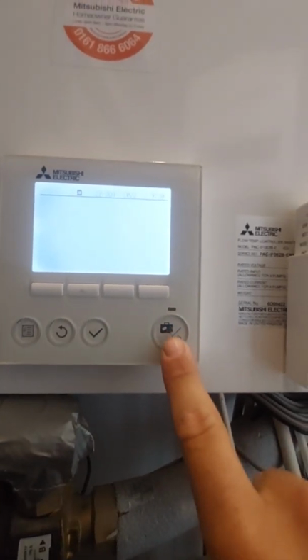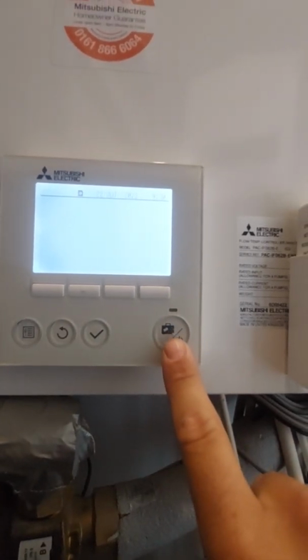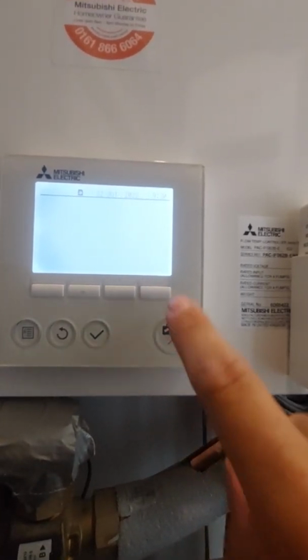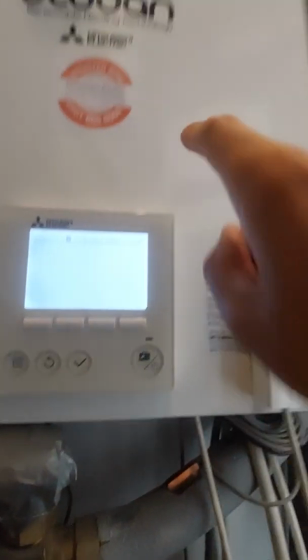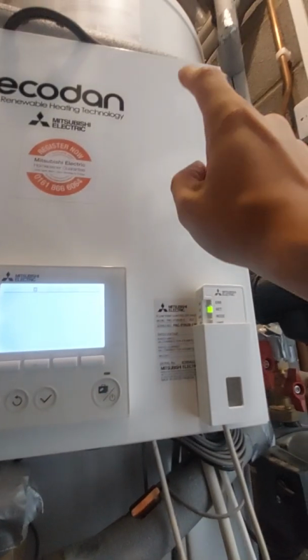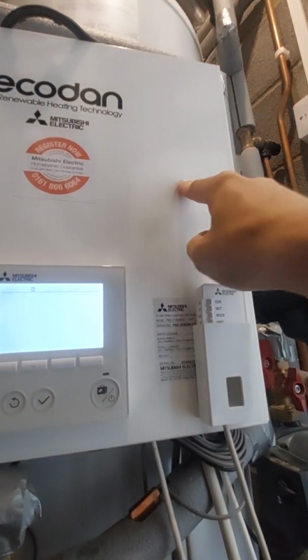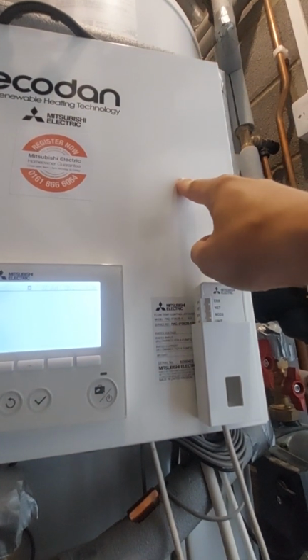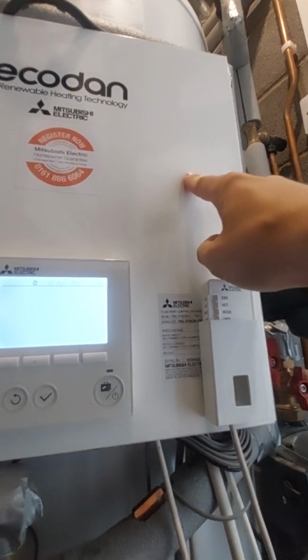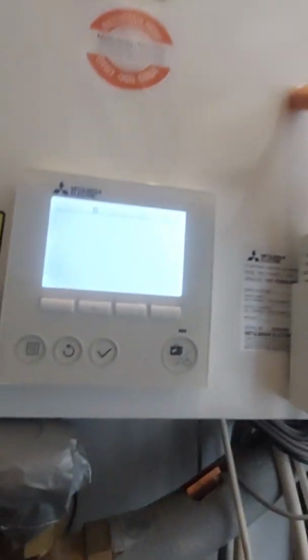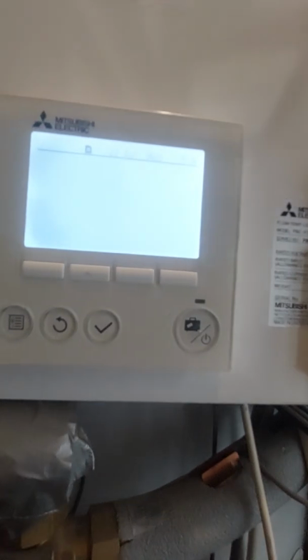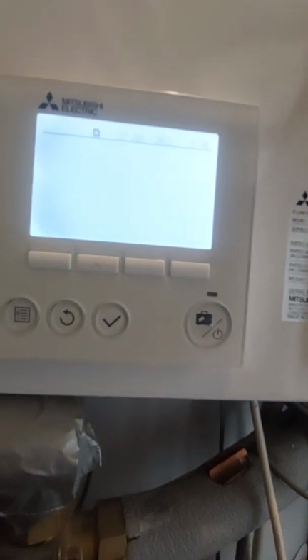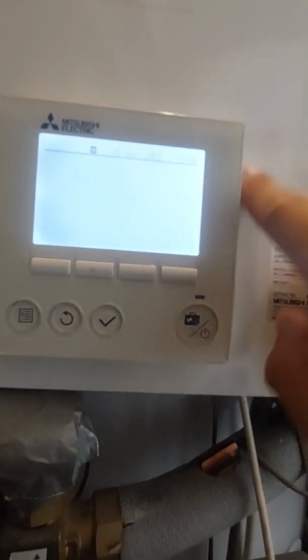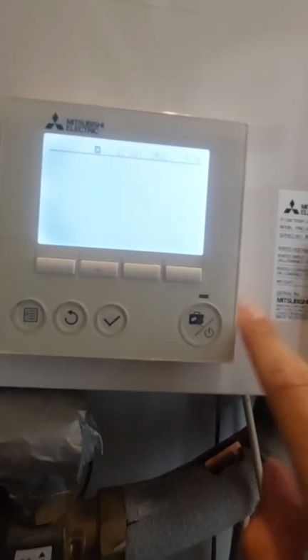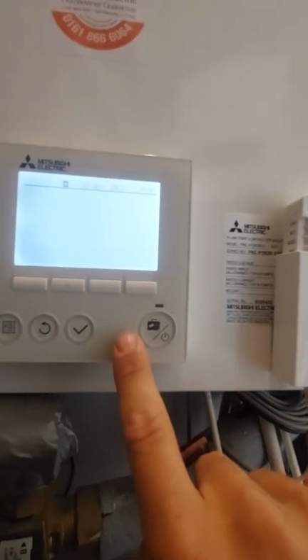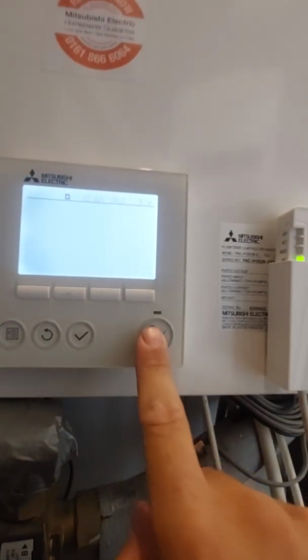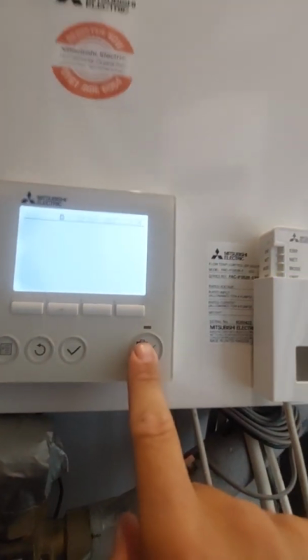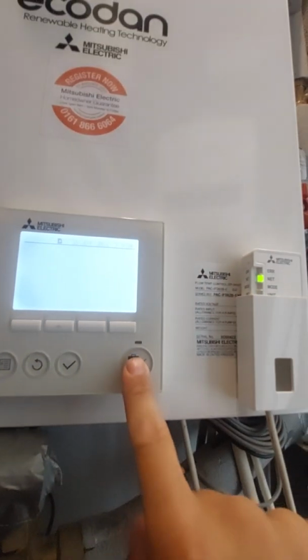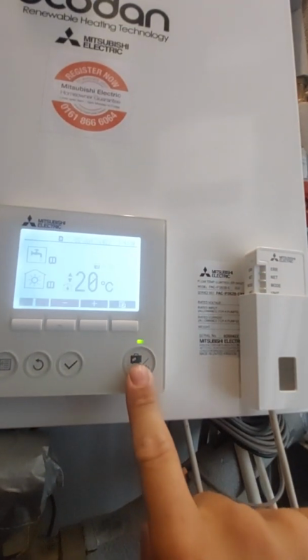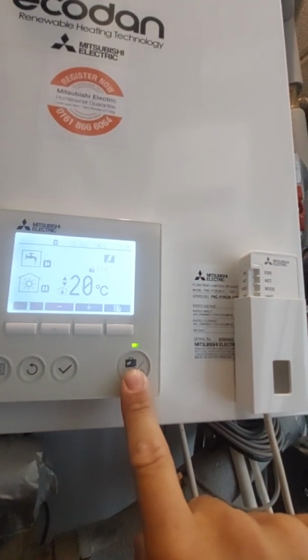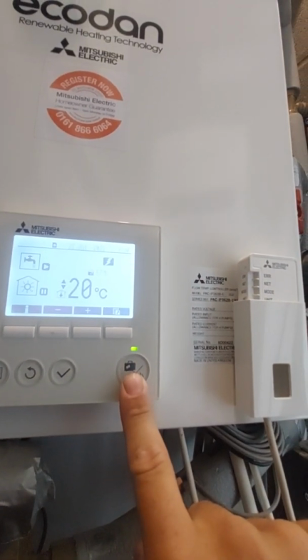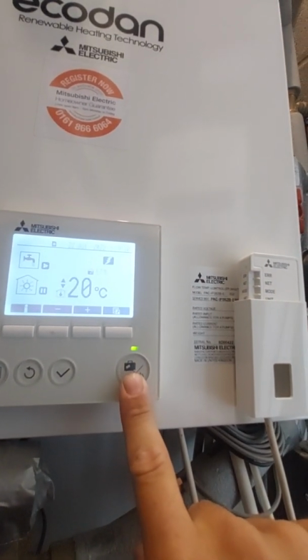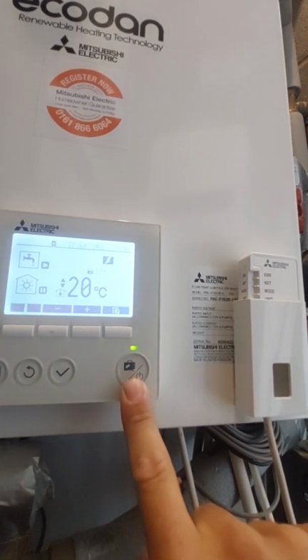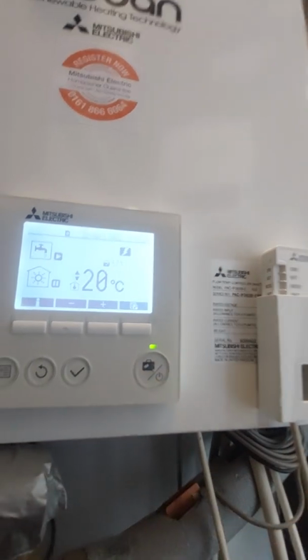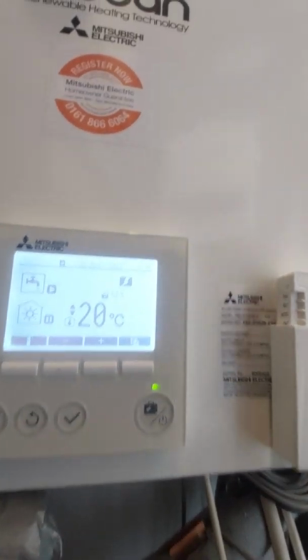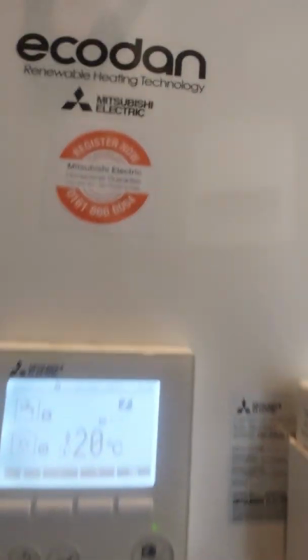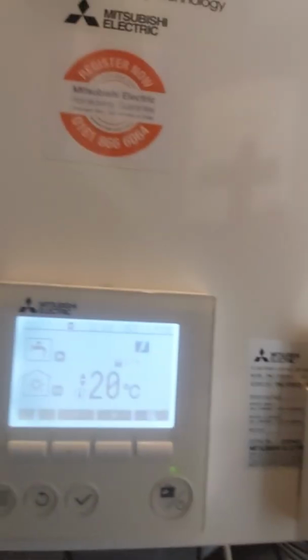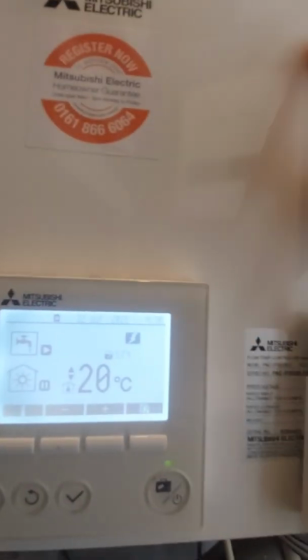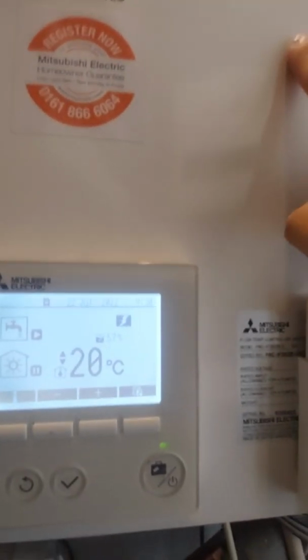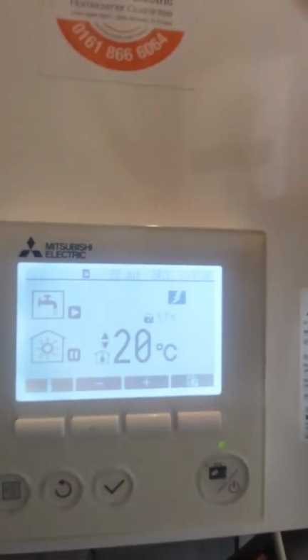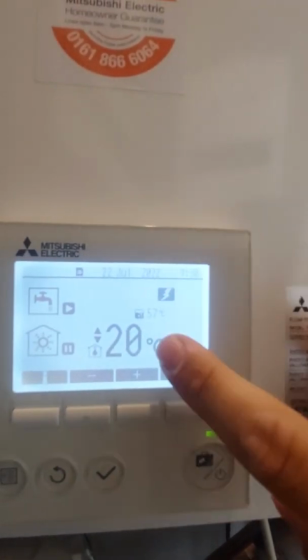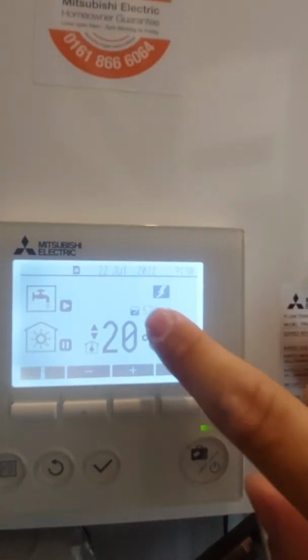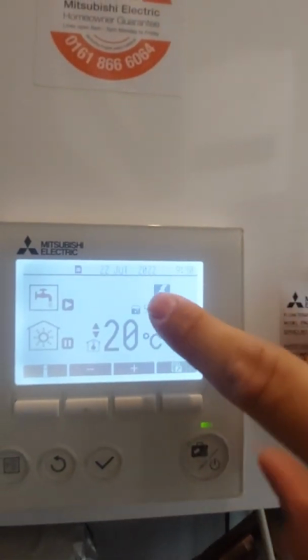You're going to have a blank screen here sometimes. When you press the power button to bring it on, you'll hear the contactor clicking for hot water — don't be alarmed, that's normal.